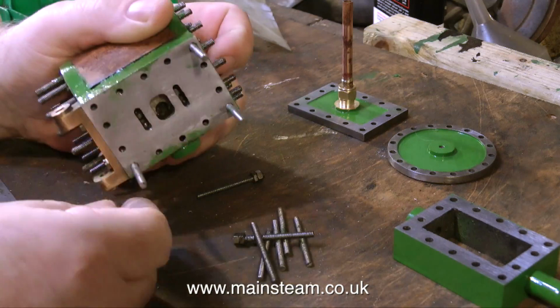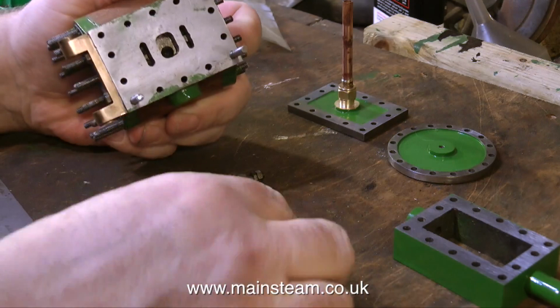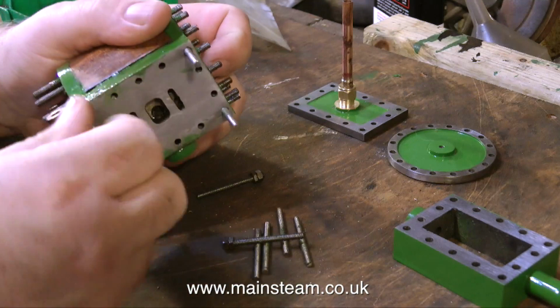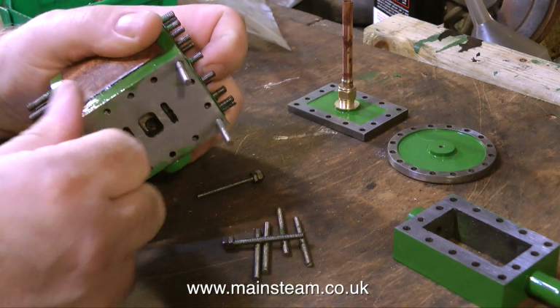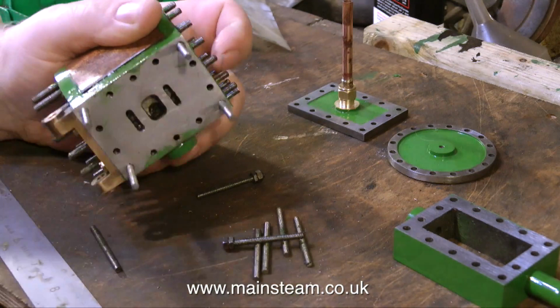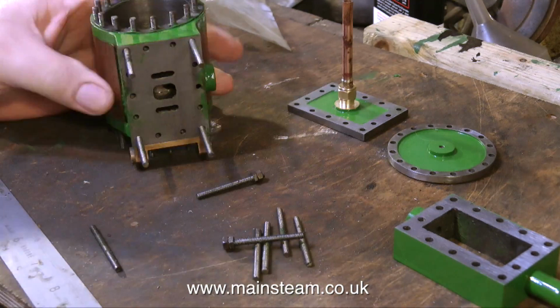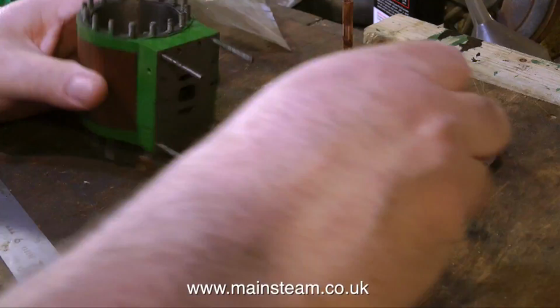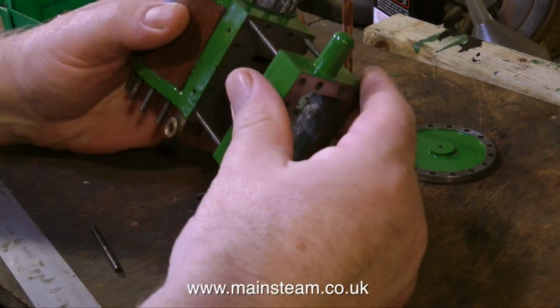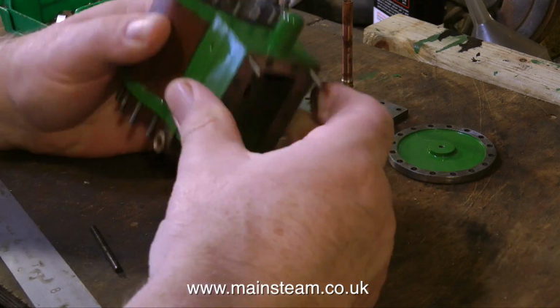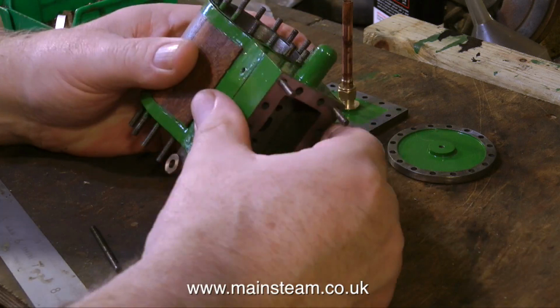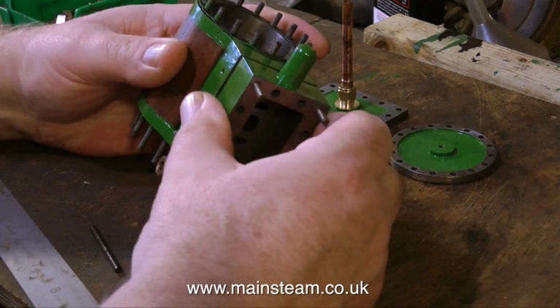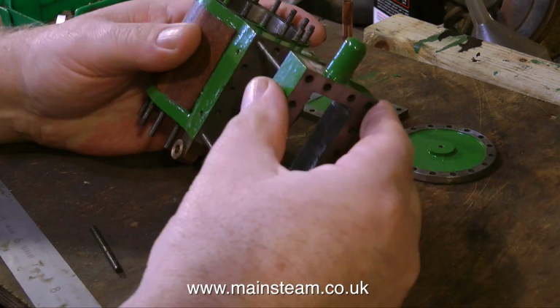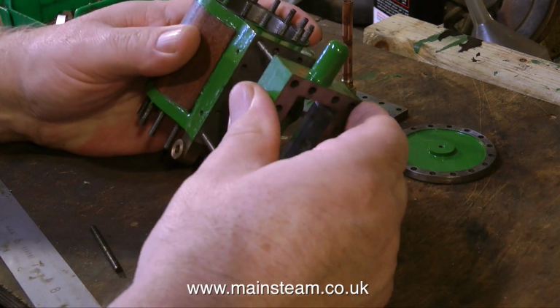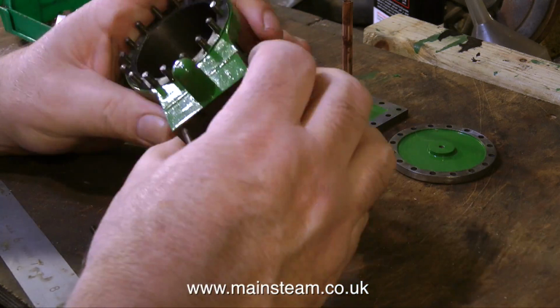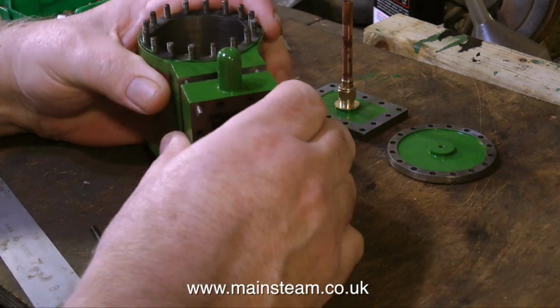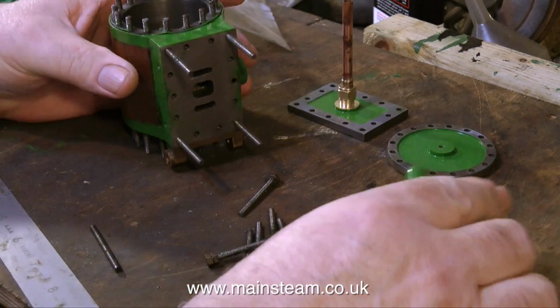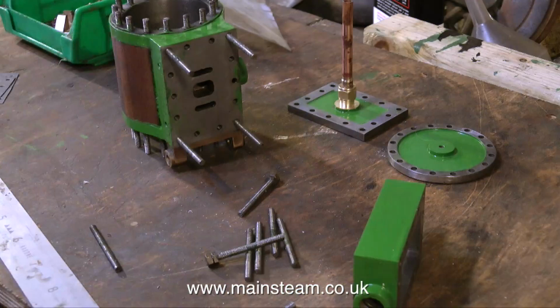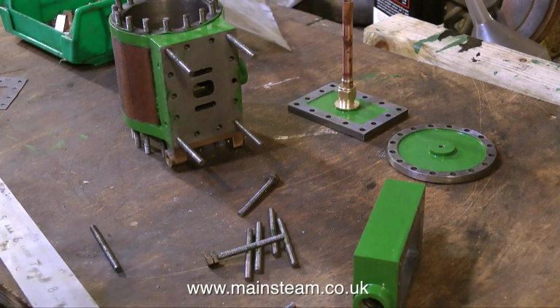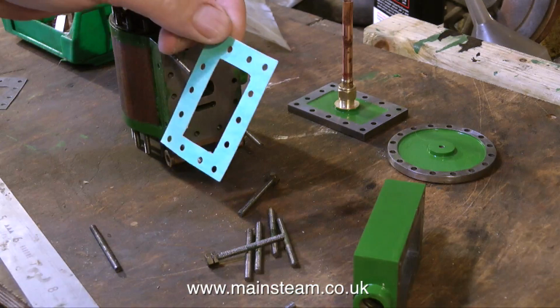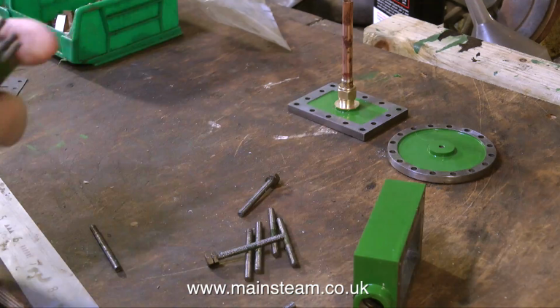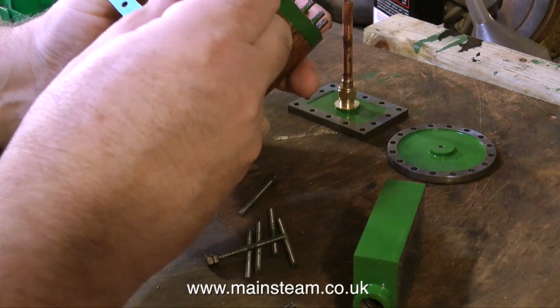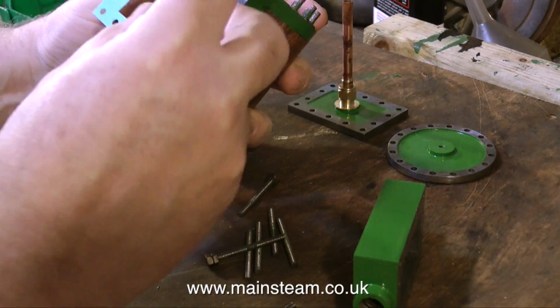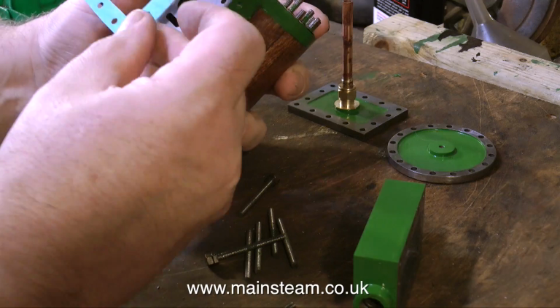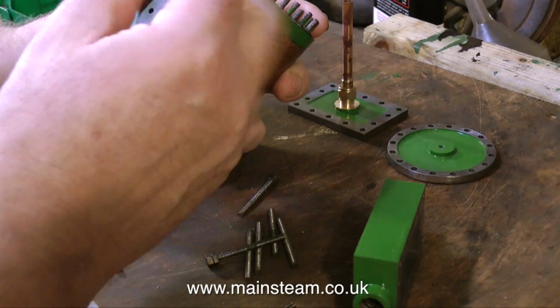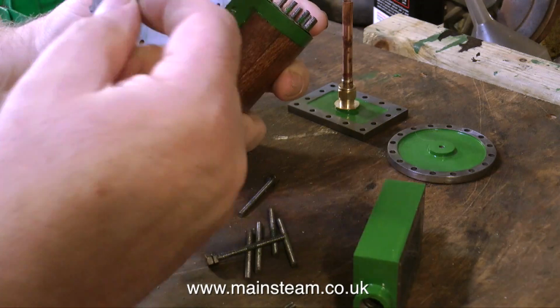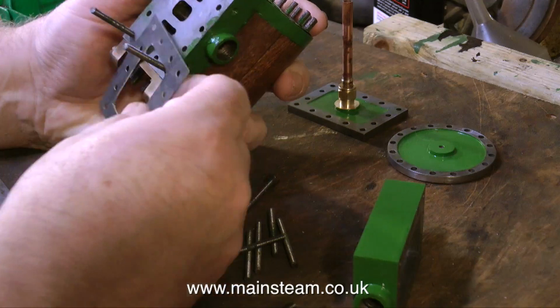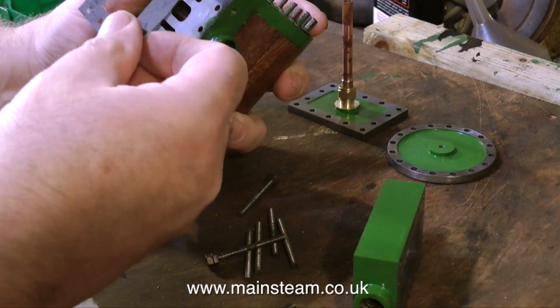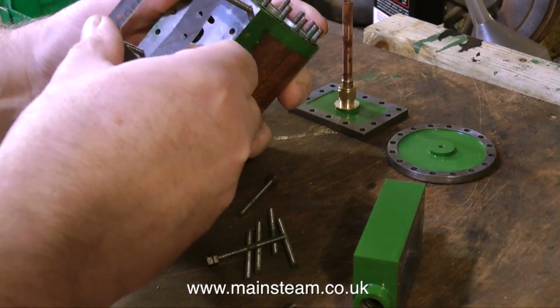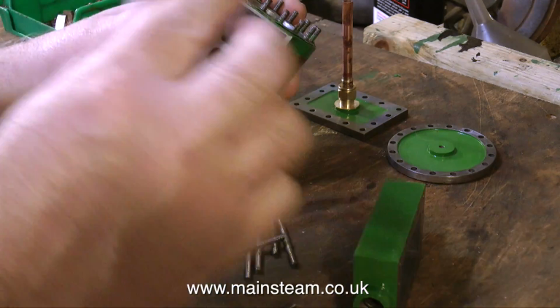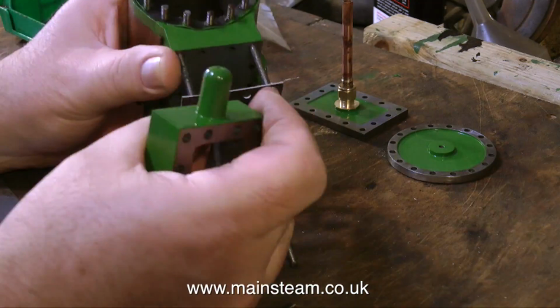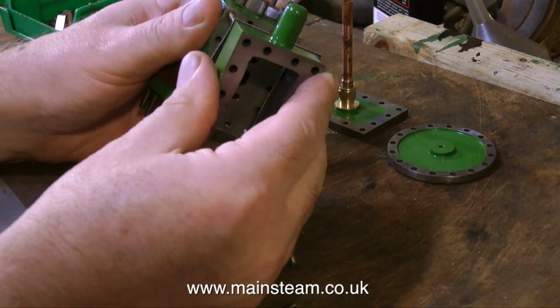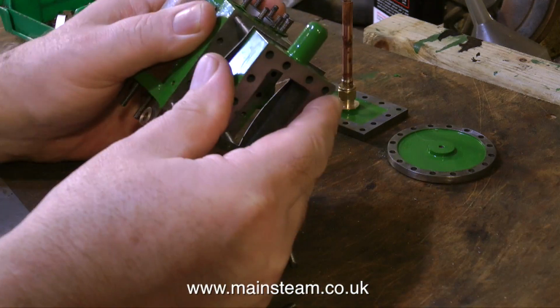To start with I'll use the pieces of studding I already have. I'm putting one piece of studding in each corner of the port face, not forgetting the gasket, and just making sure that I don't tear the gasket.